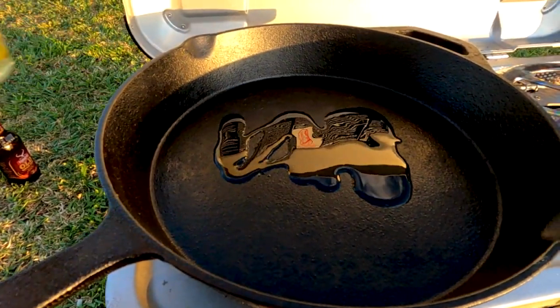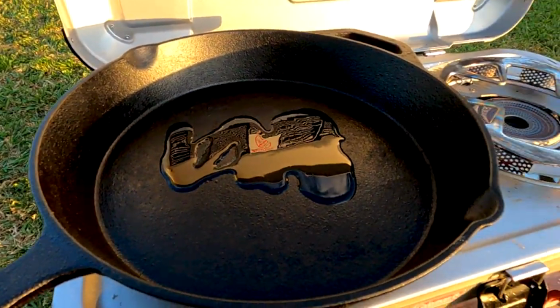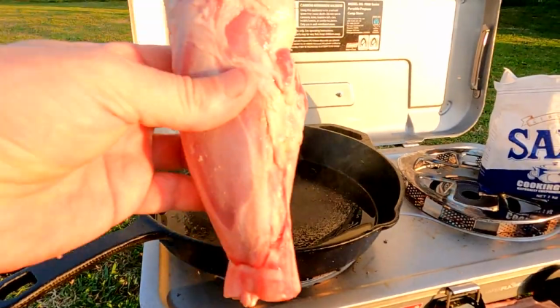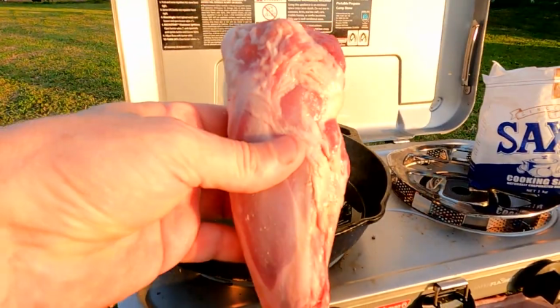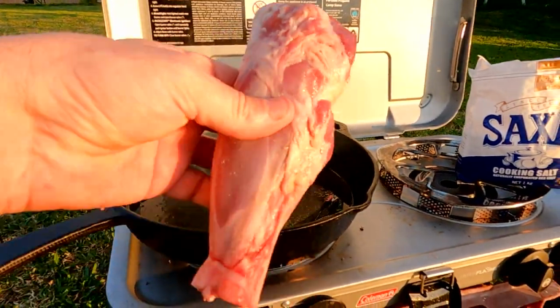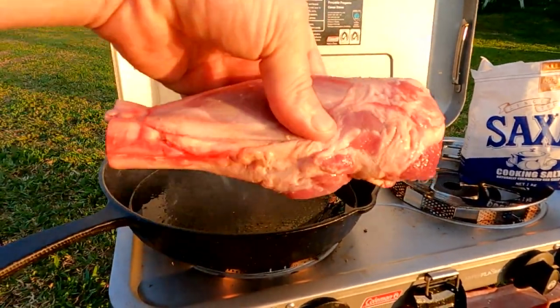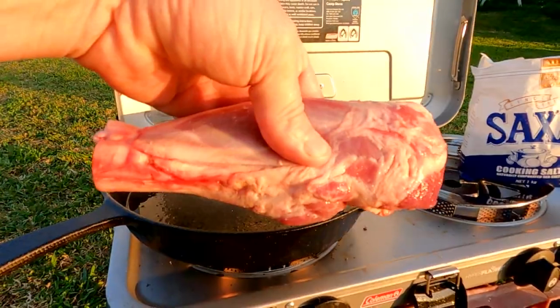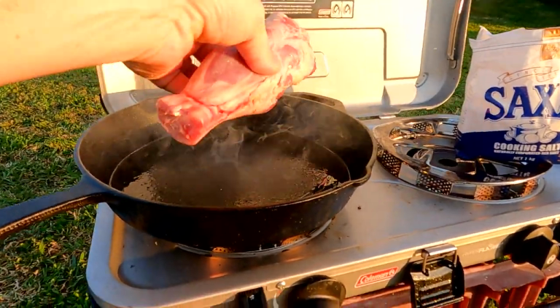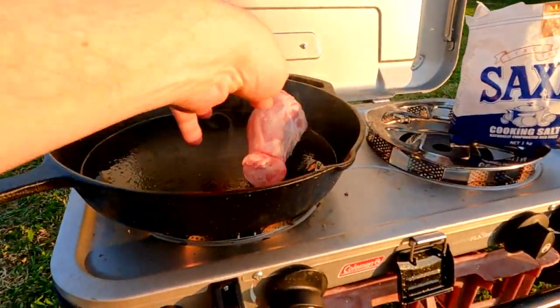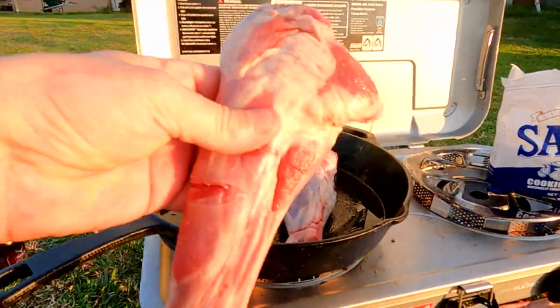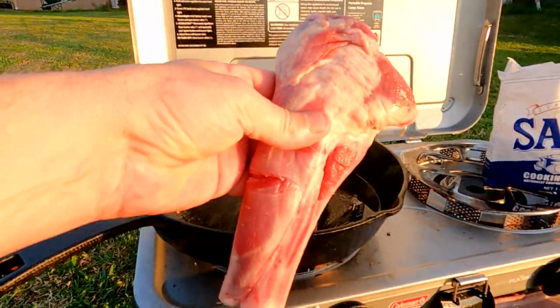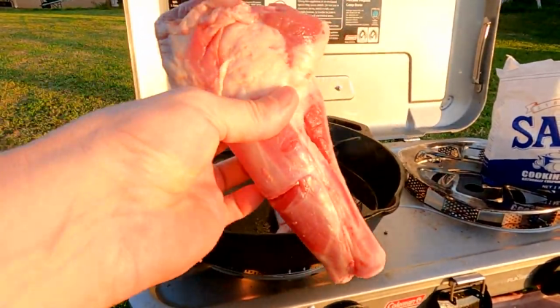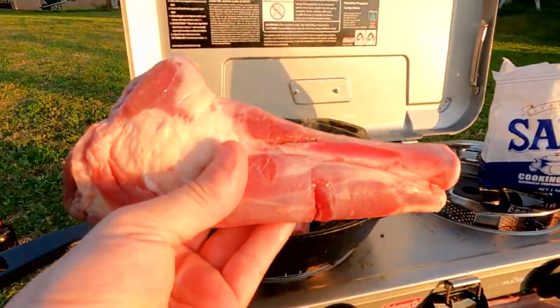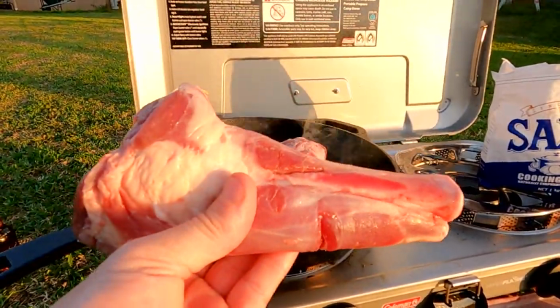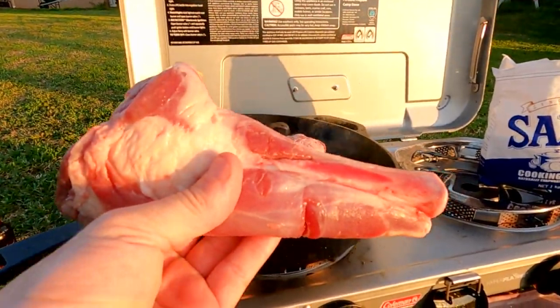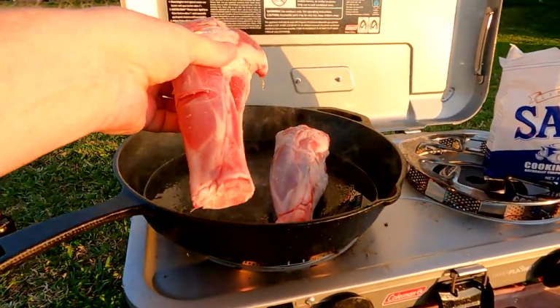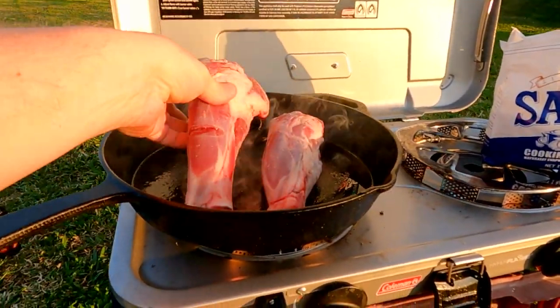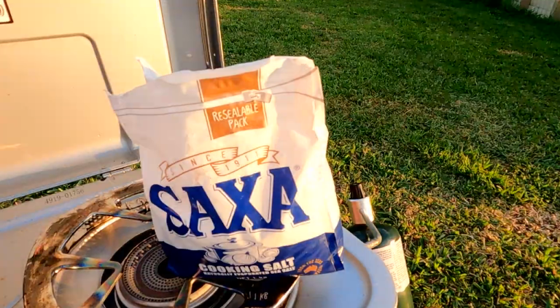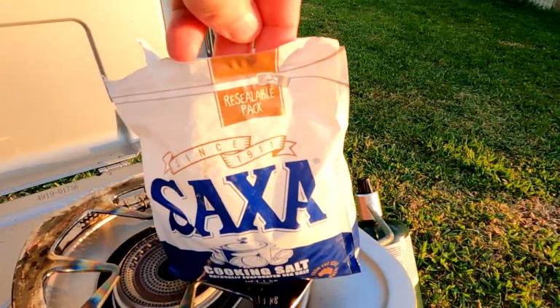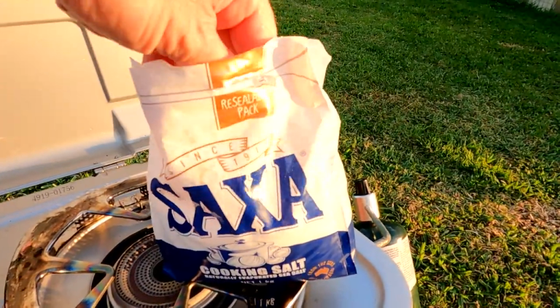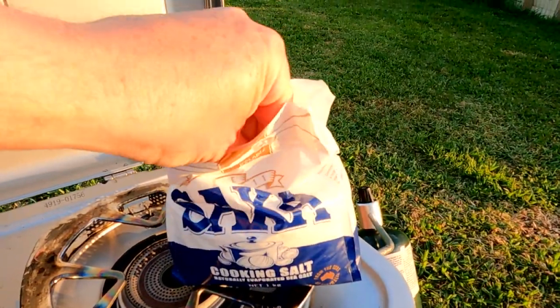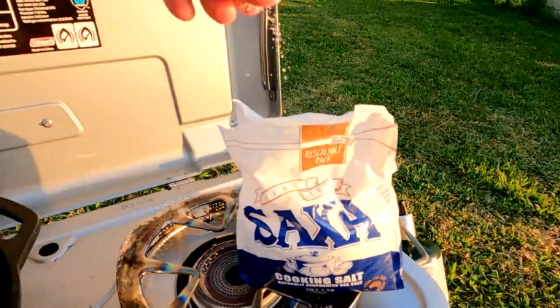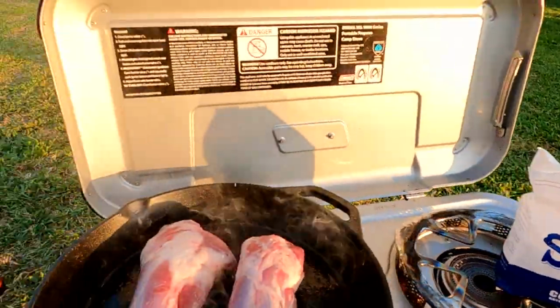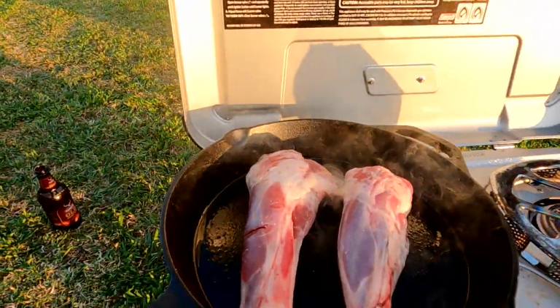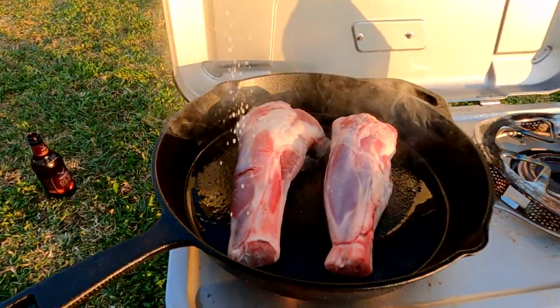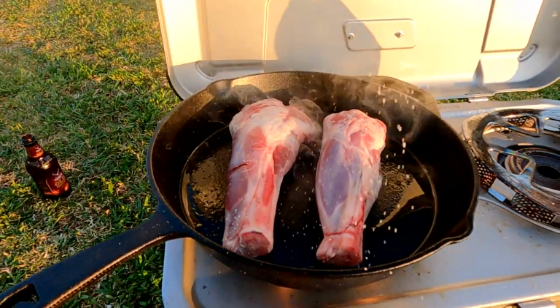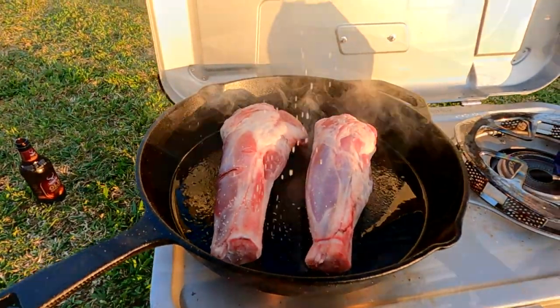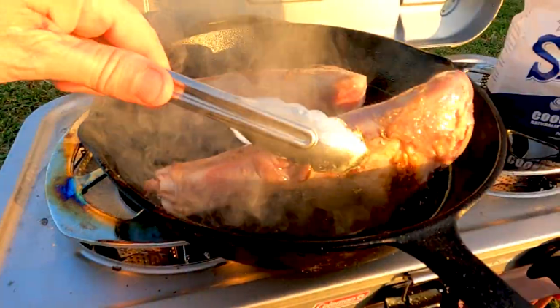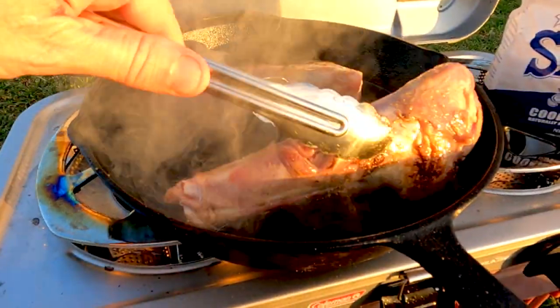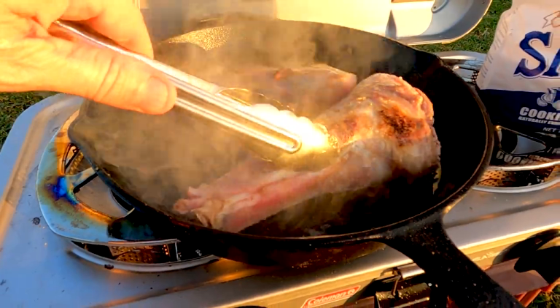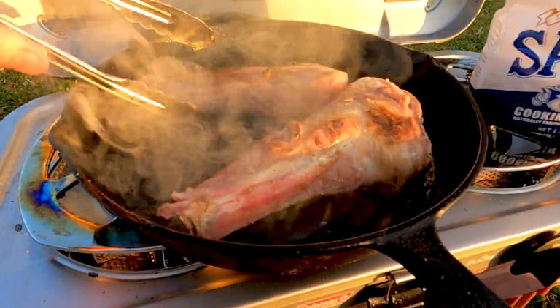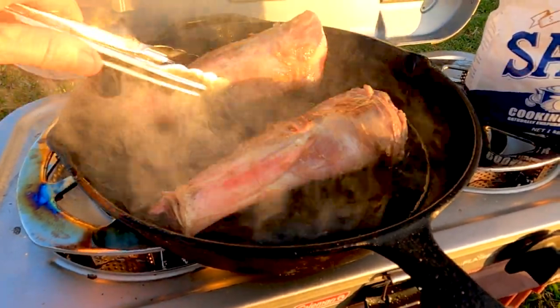Alright, now let's start the cooking. Grab a nice little lamb shank and you want to lightly brown them for about 10 to 15 minutes in the pot. Add a good handful of sea salt, rock salt, or table cooking salt. Turn regularly so you don't burn them.